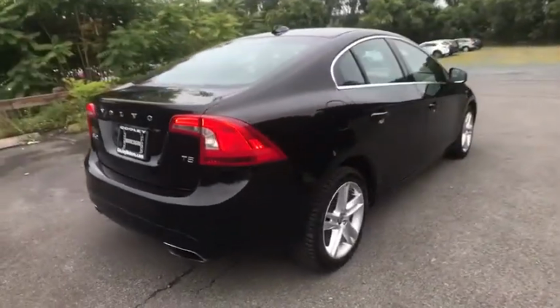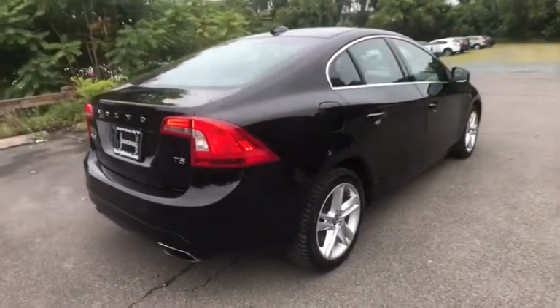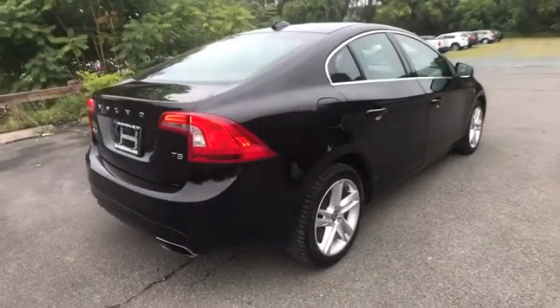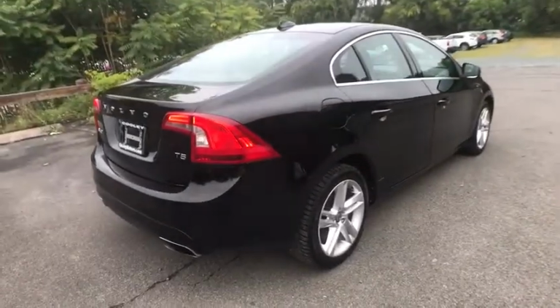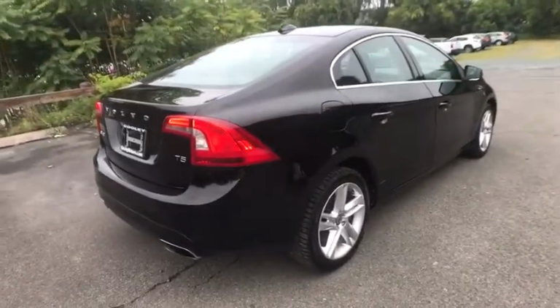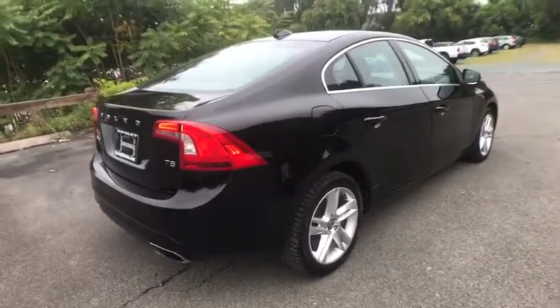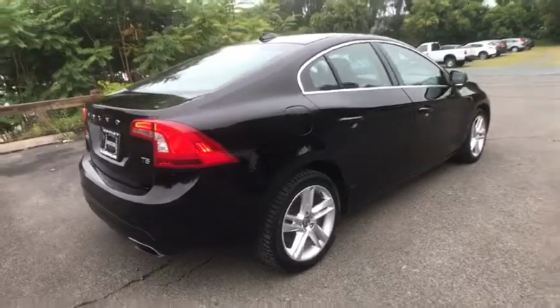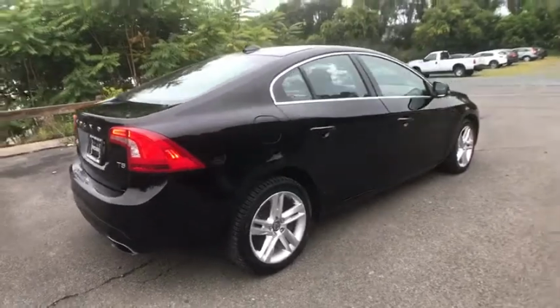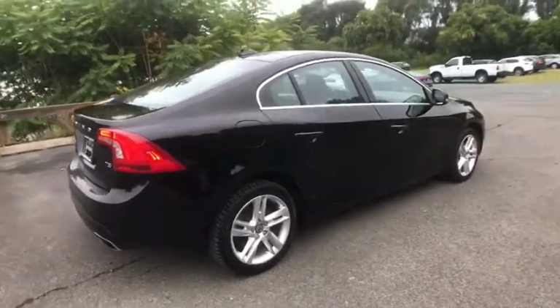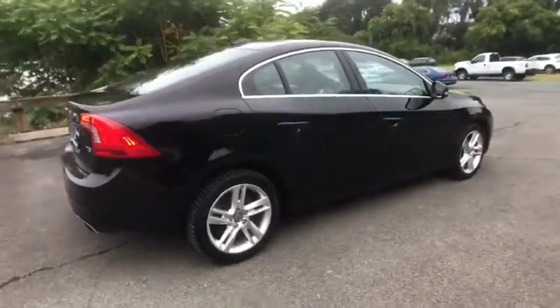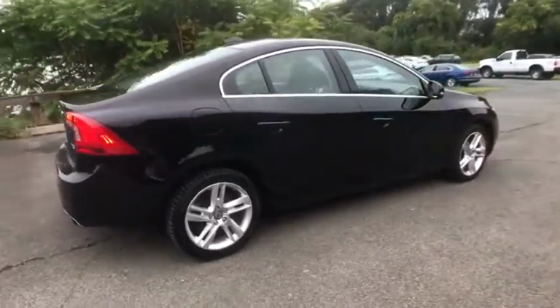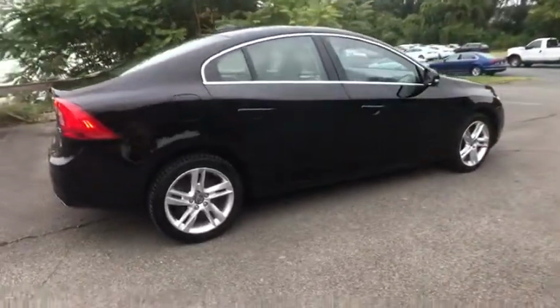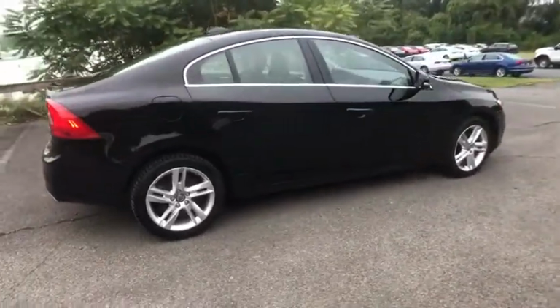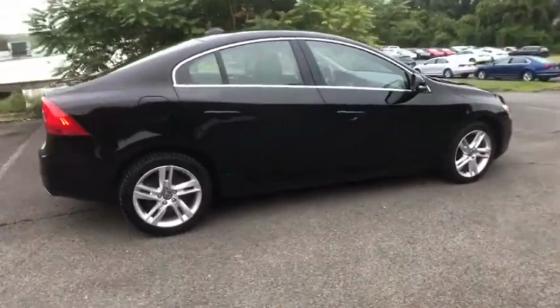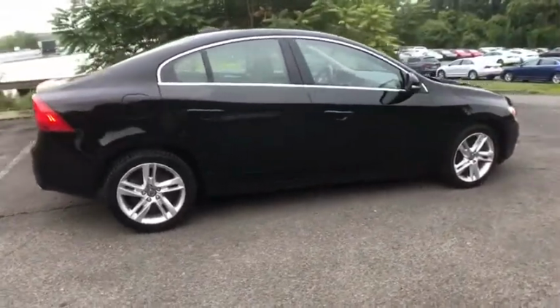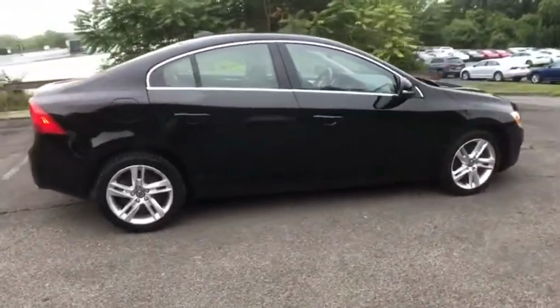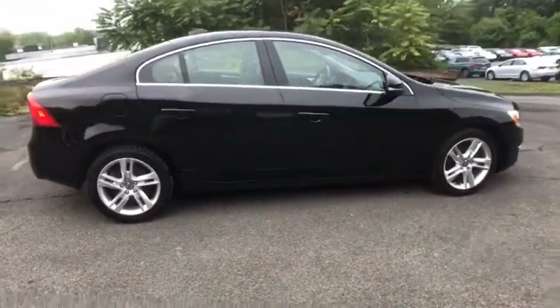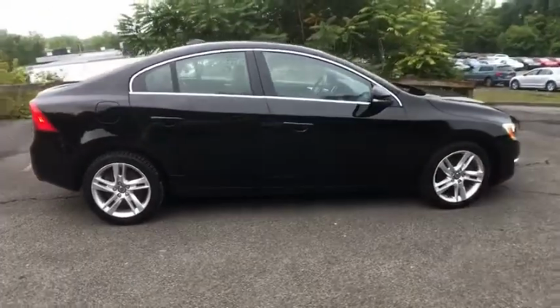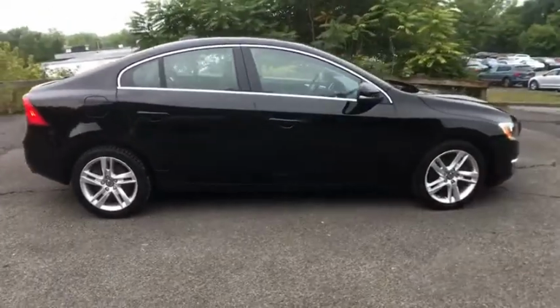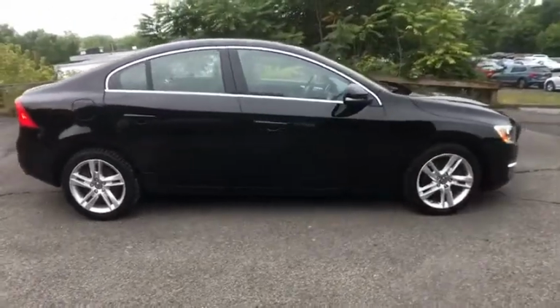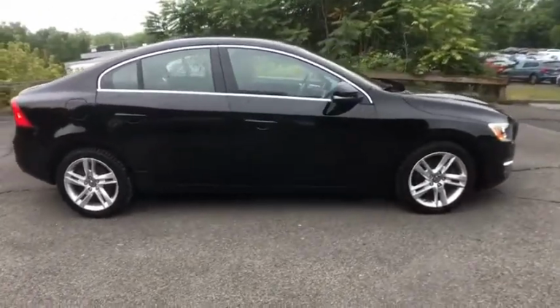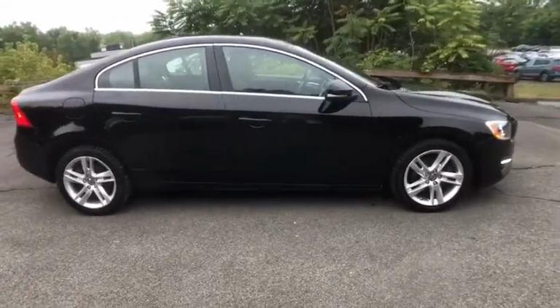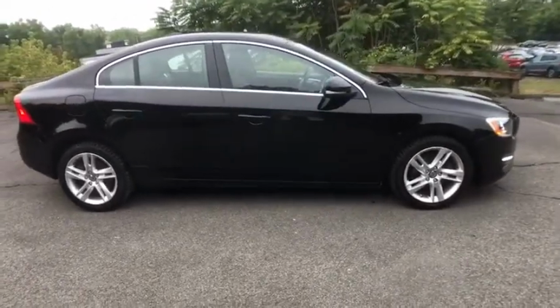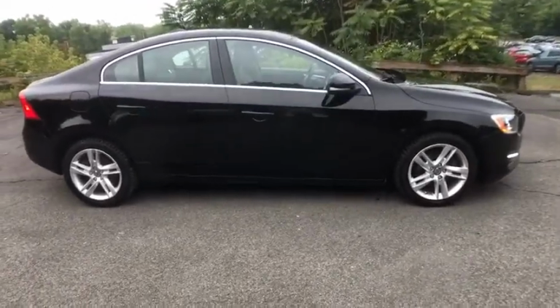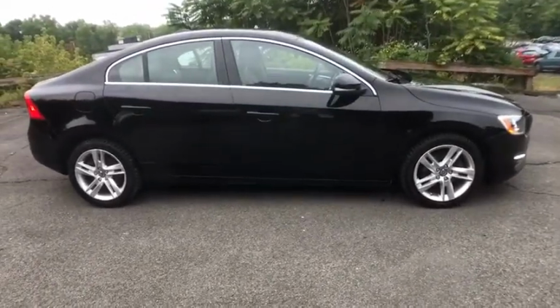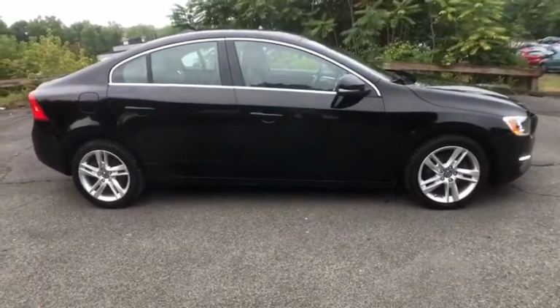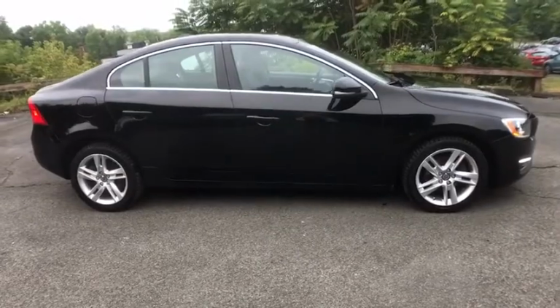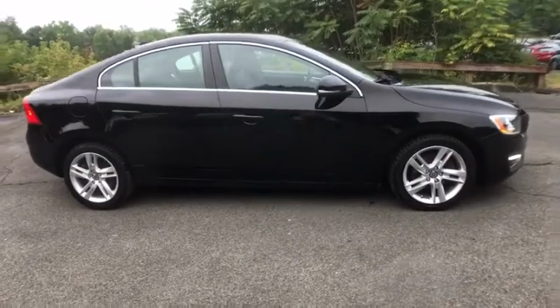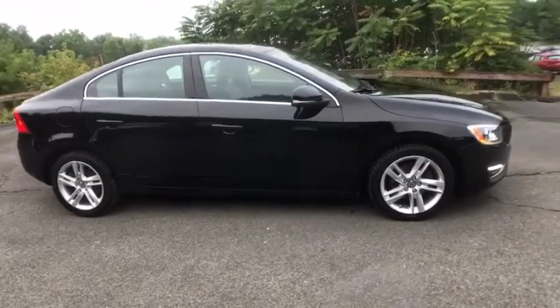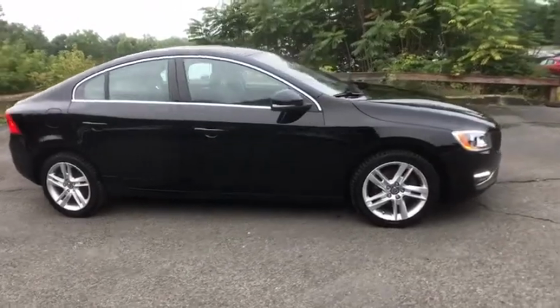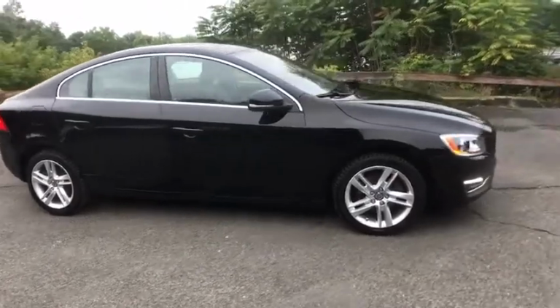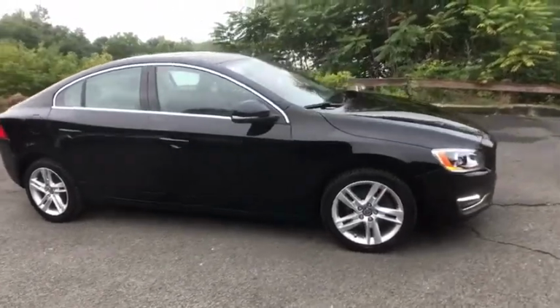Security system, power moonroof, brake assist, tachometer, leather seats, panic alarm, remote keyless entry, driver vanity mirror.